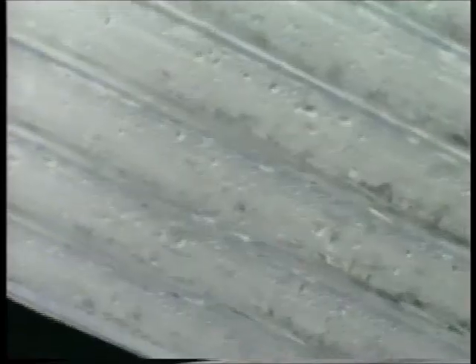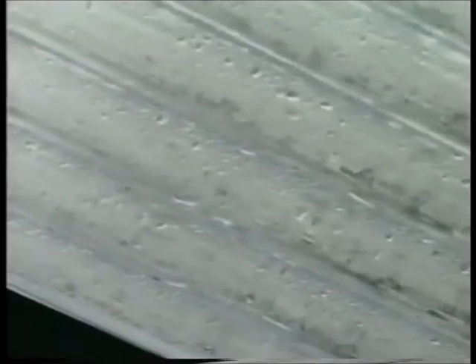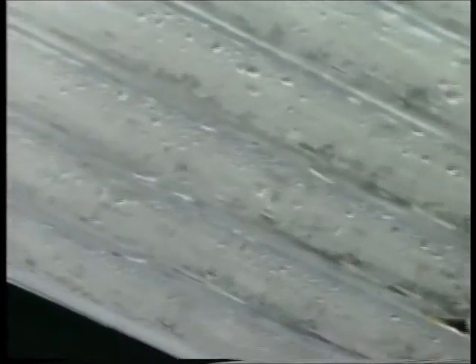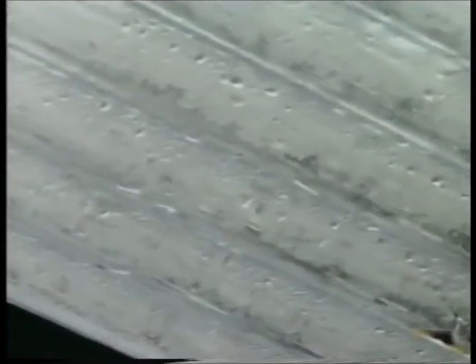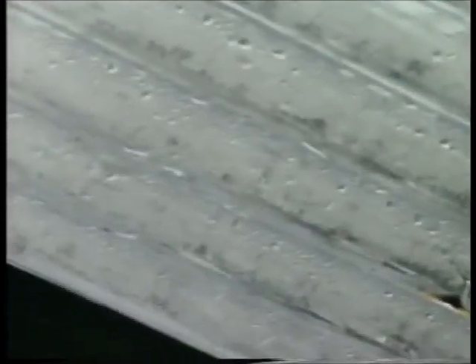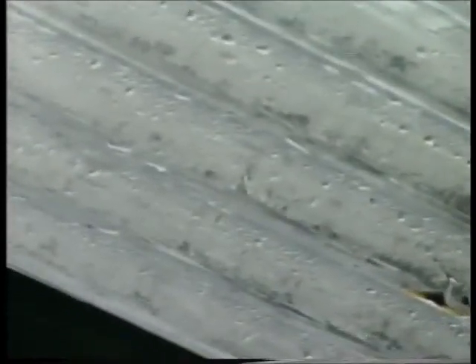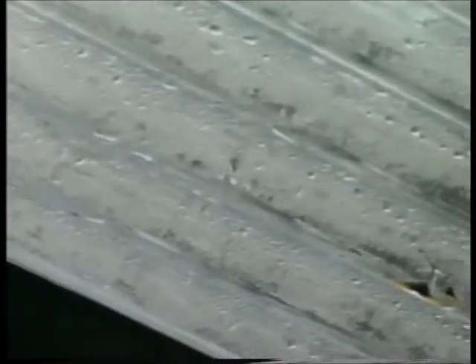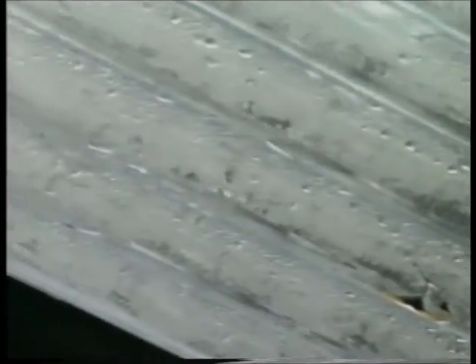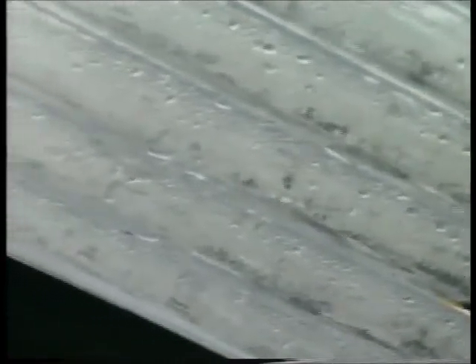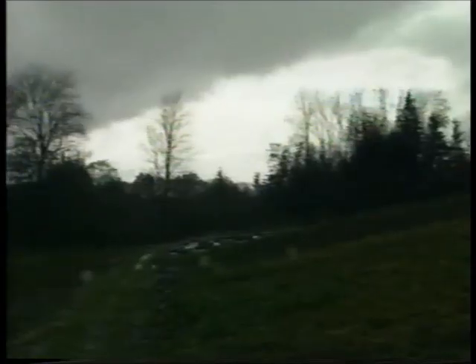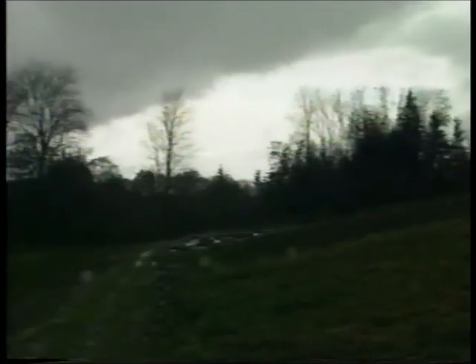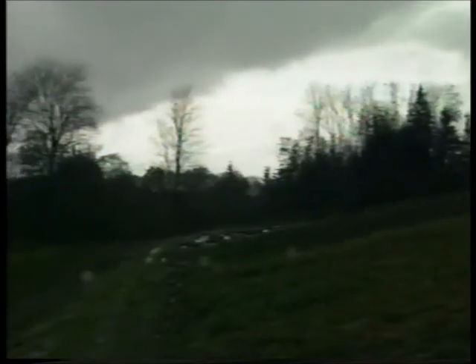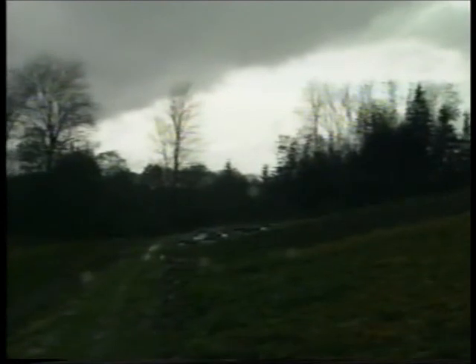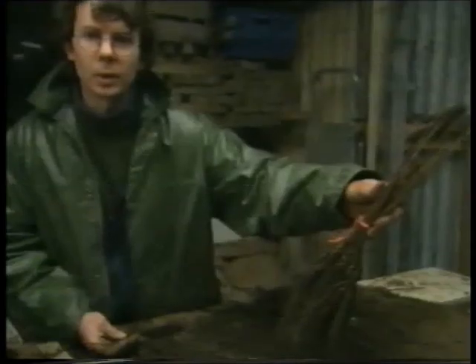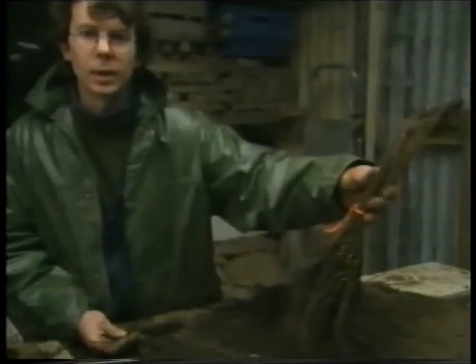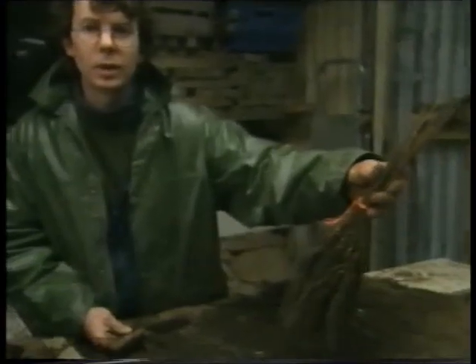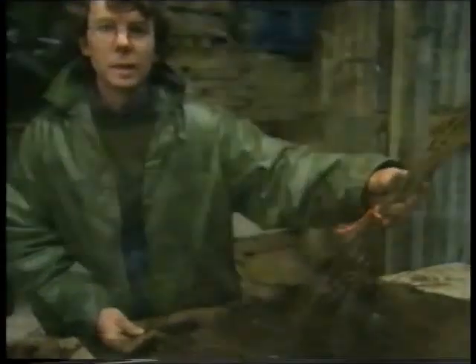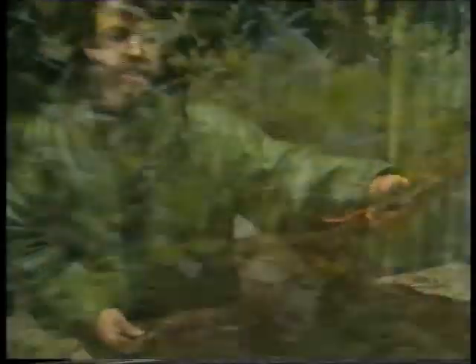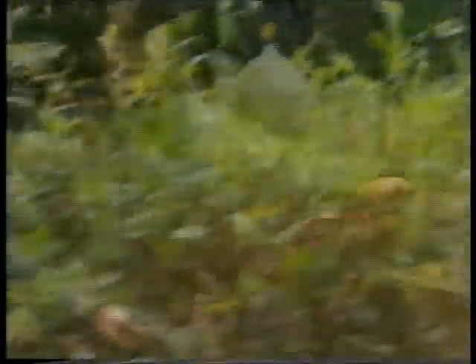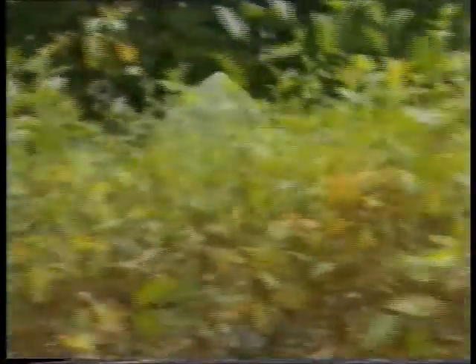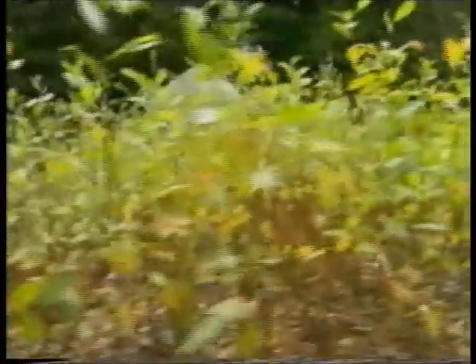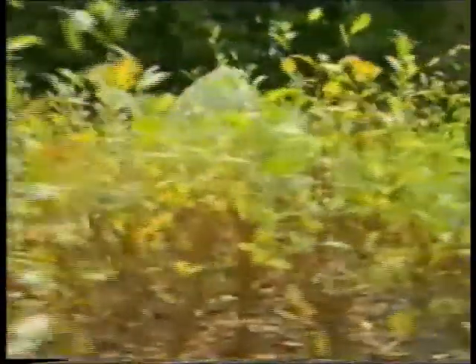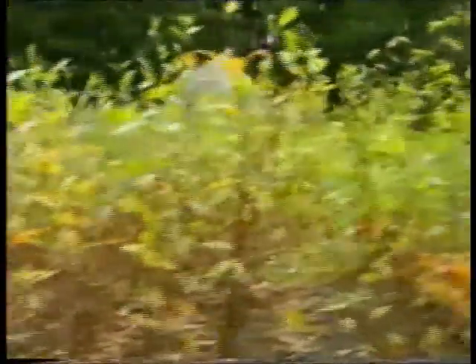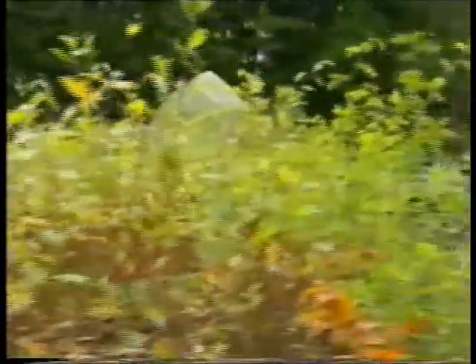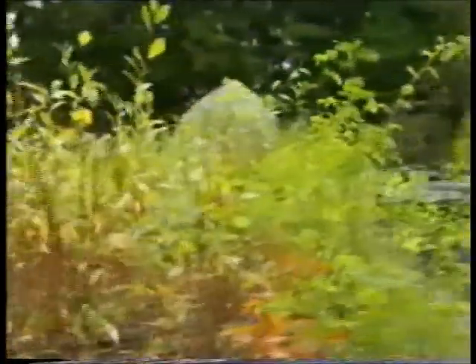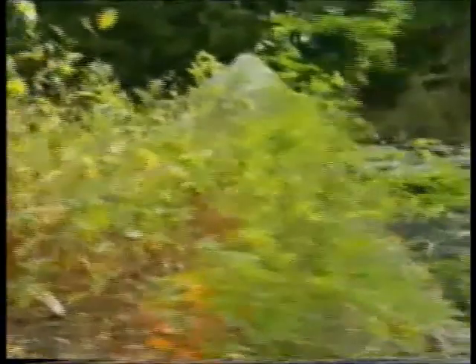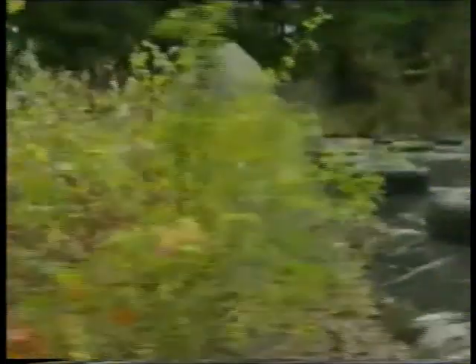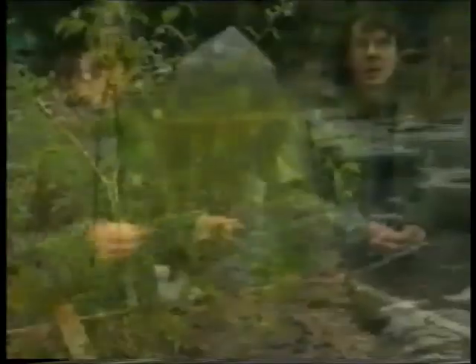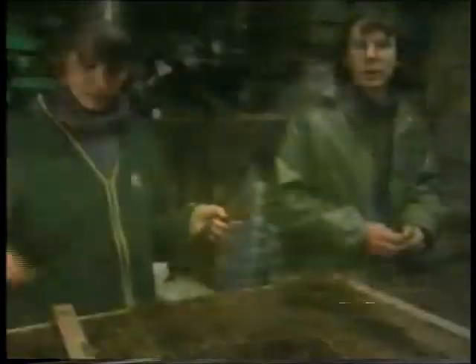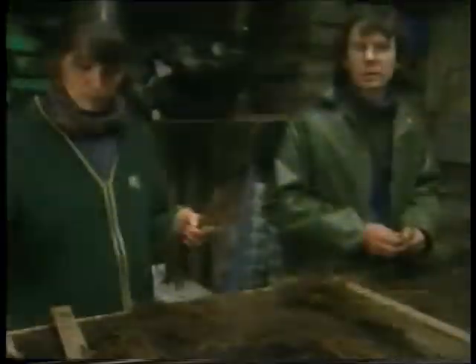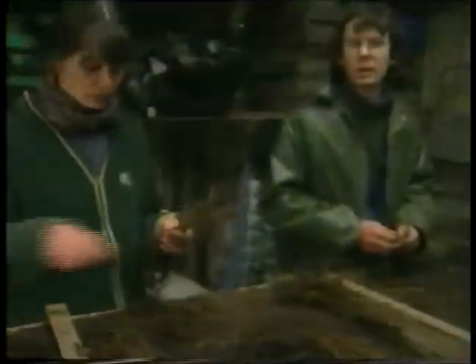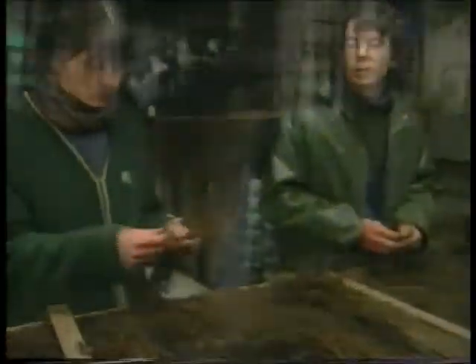That will cover maybe half an acre with only 20 fences trees. Hopefully from the start date of the nursery we will have sold about a quarter of a million trees by the year 2001.